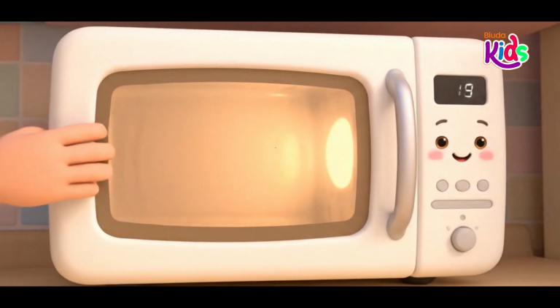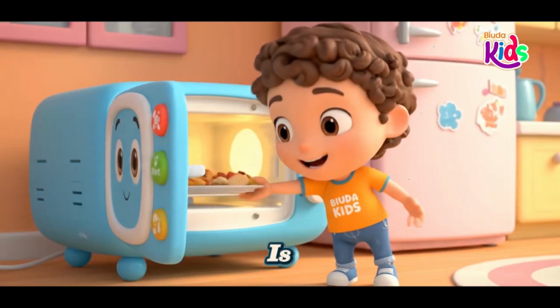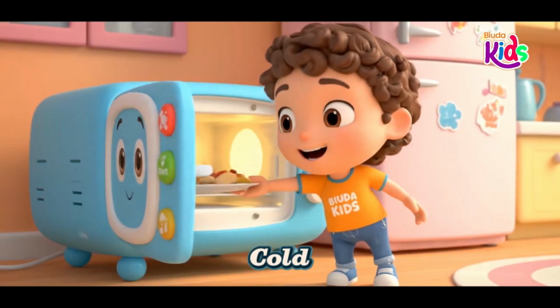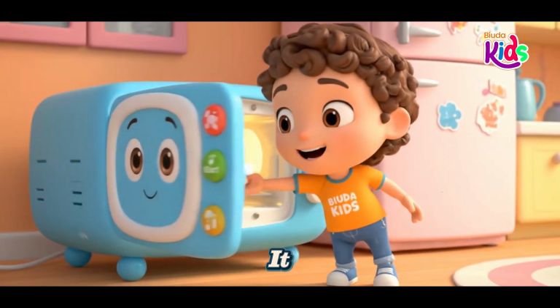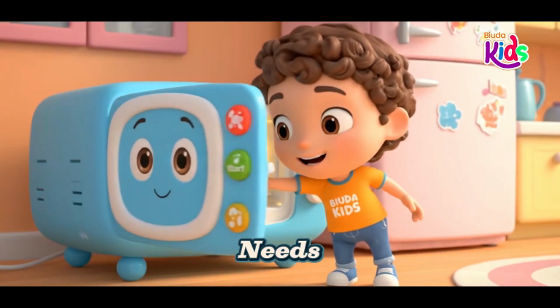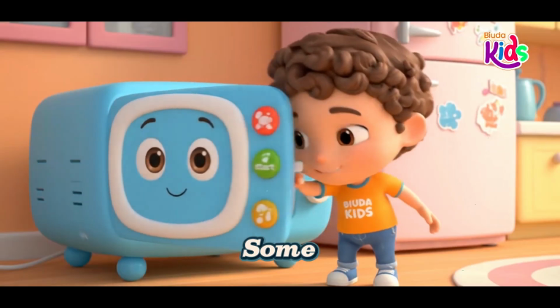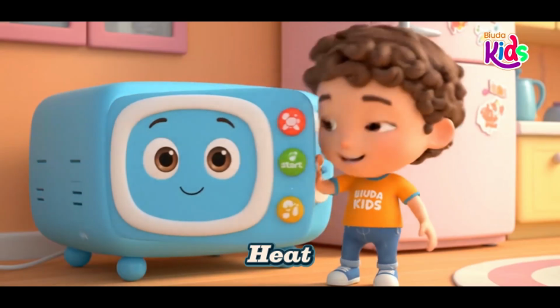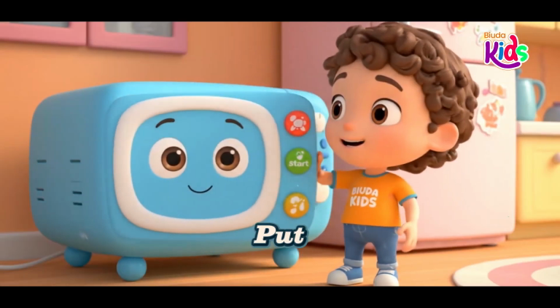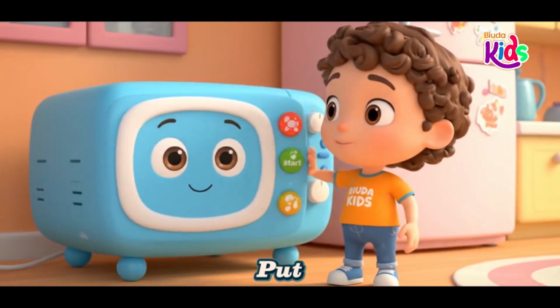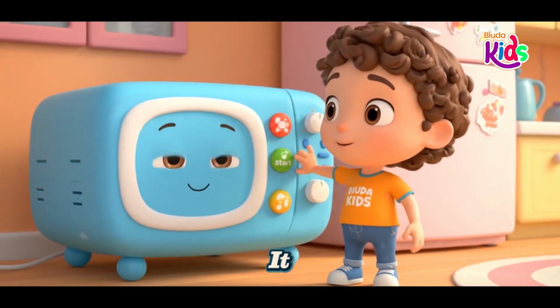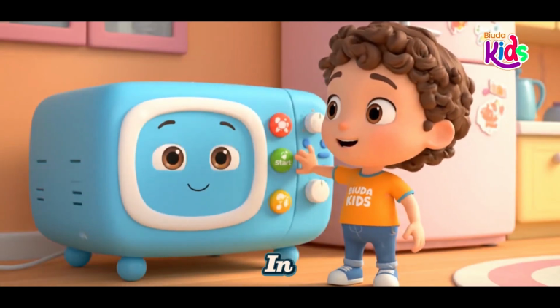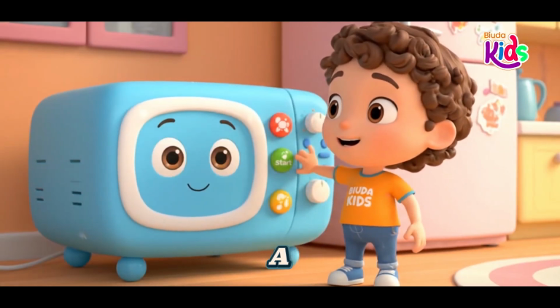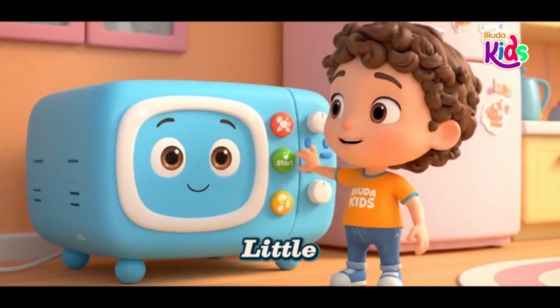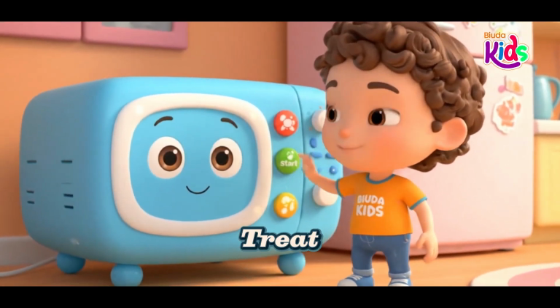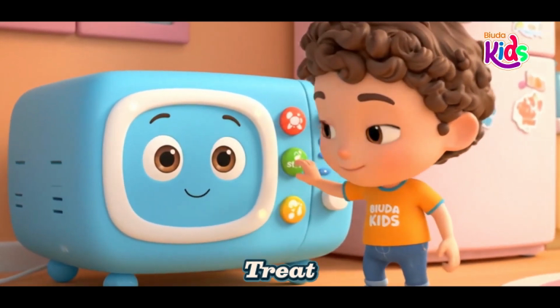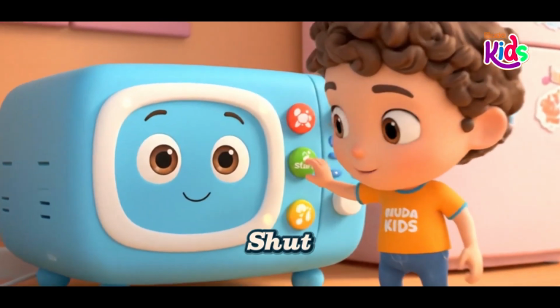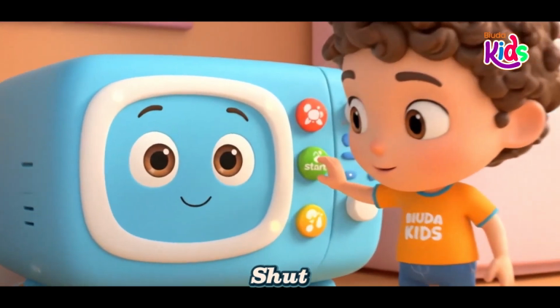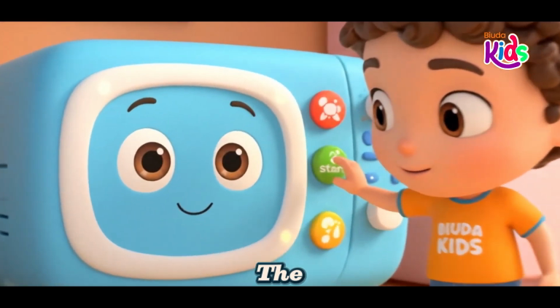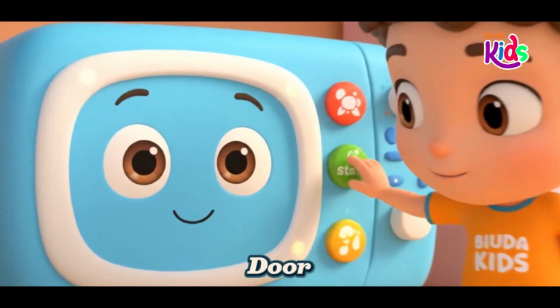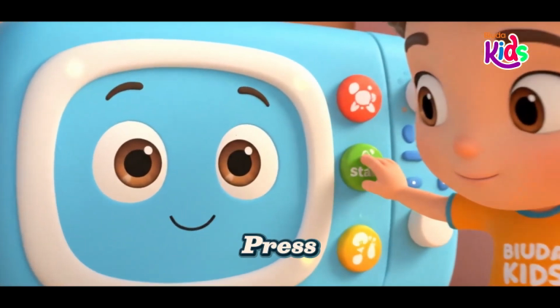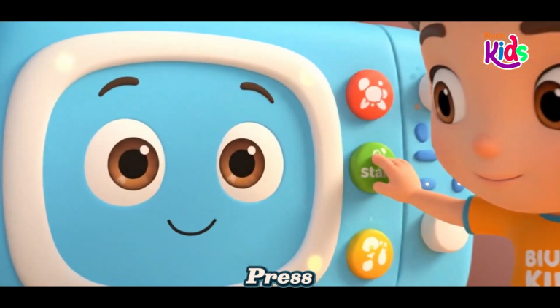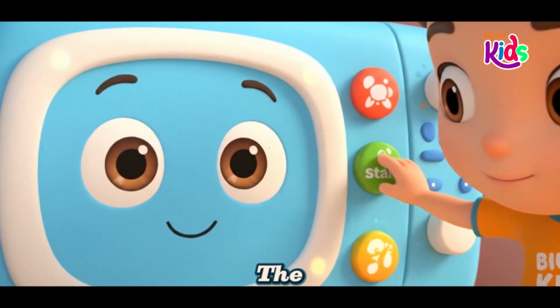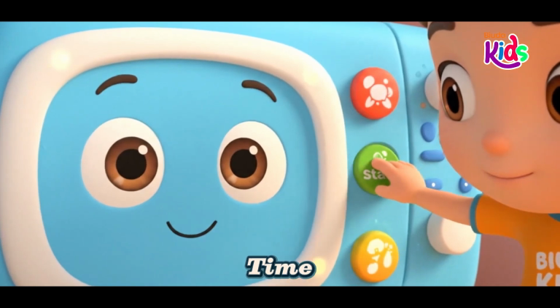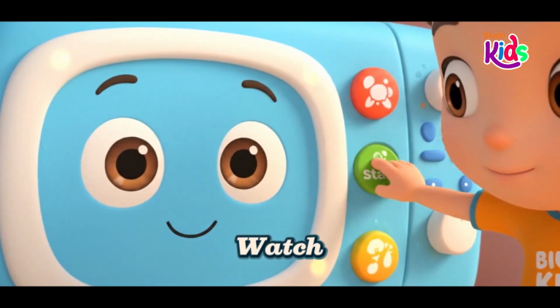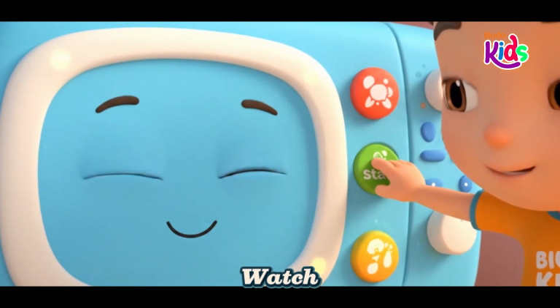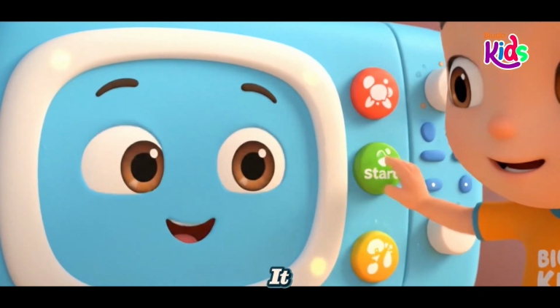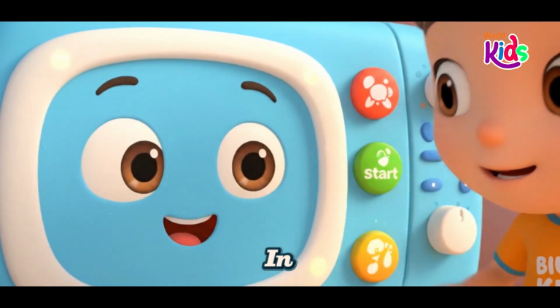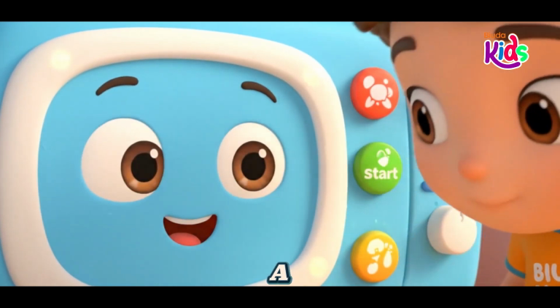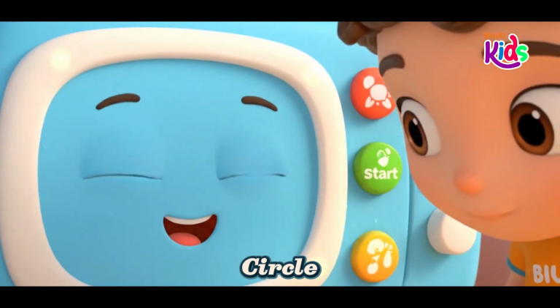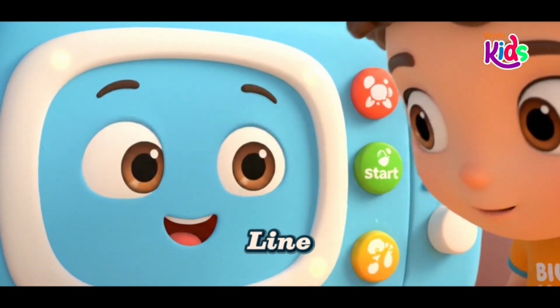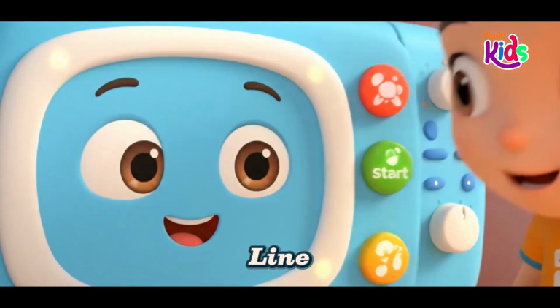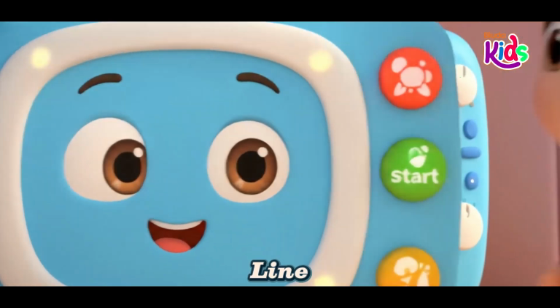Food is cold, it needs some heat. Put it in a little treat. Shut the door, press the time. Watch it spin in a circle line.